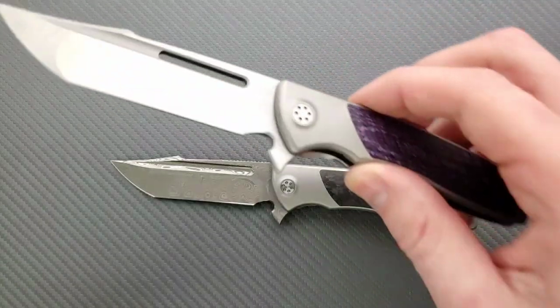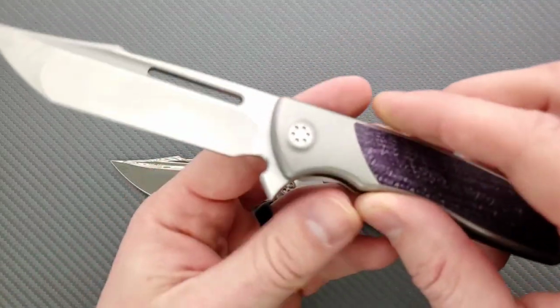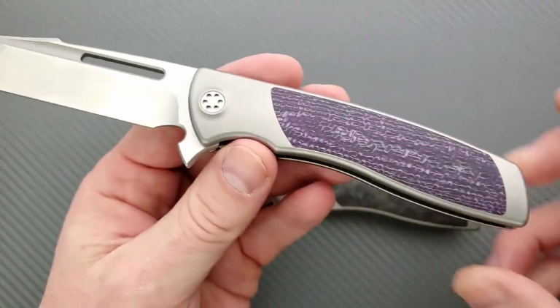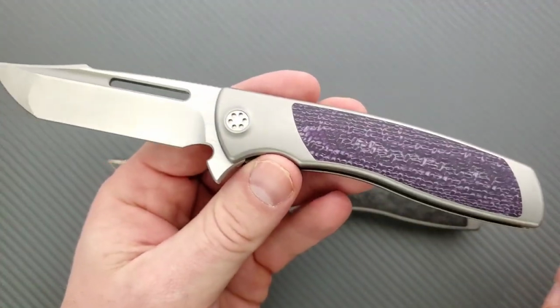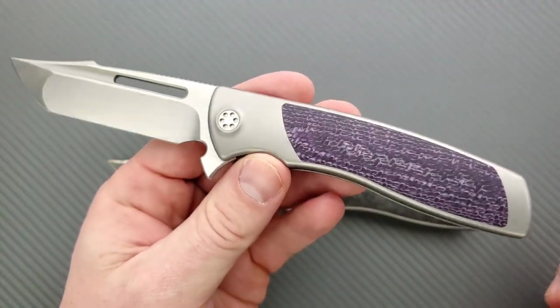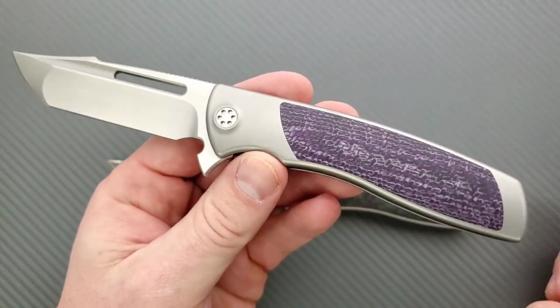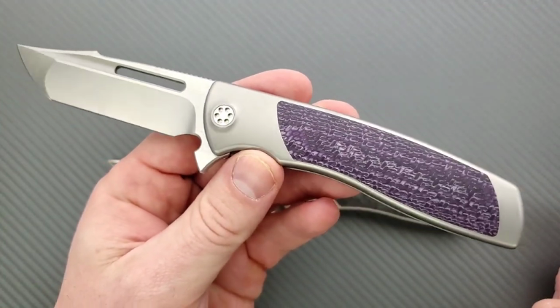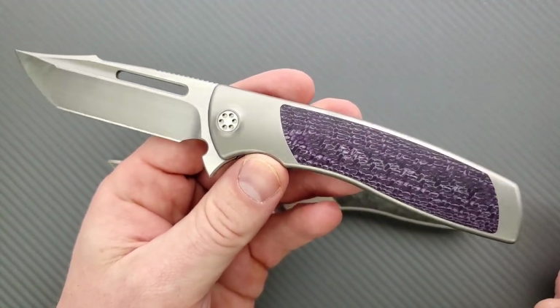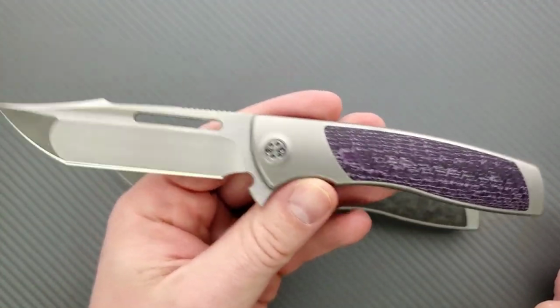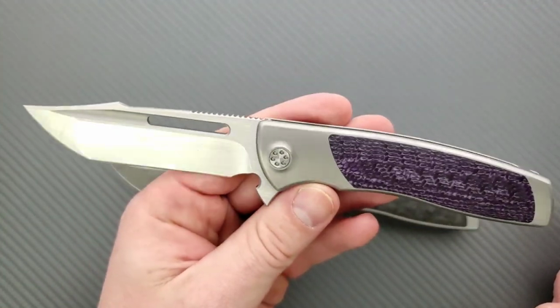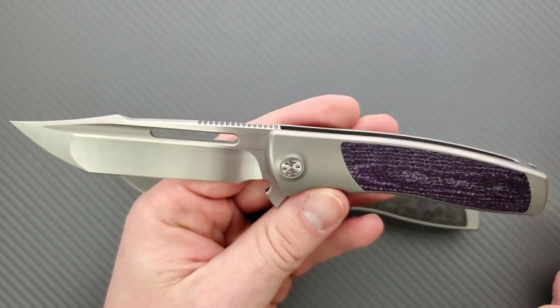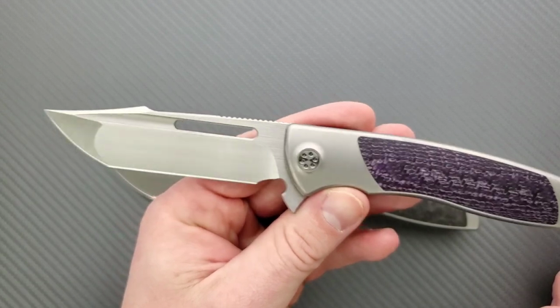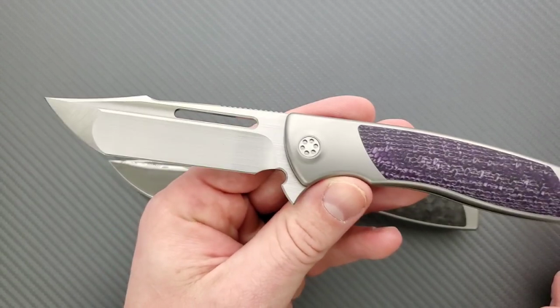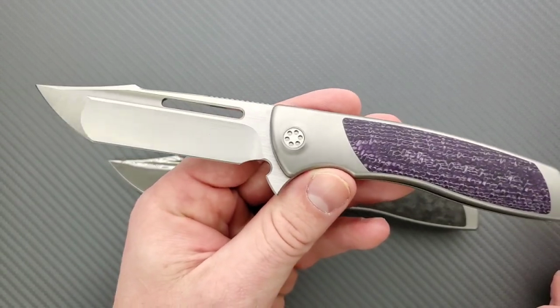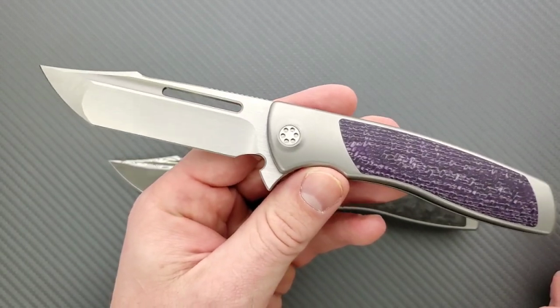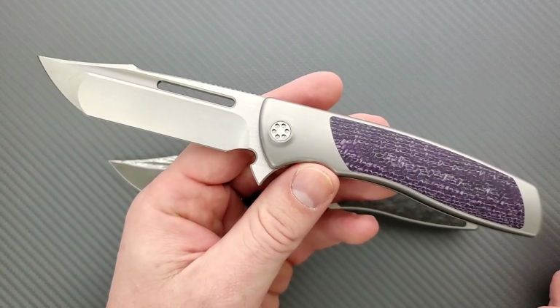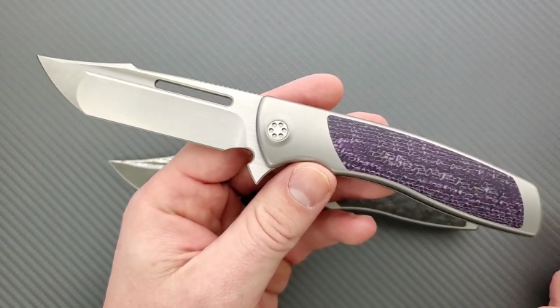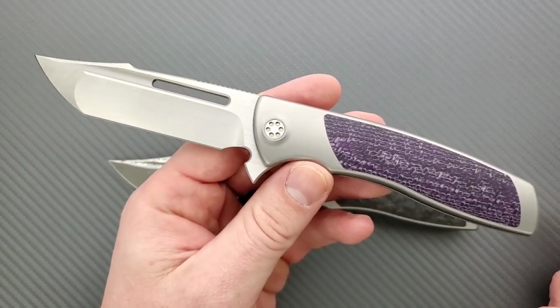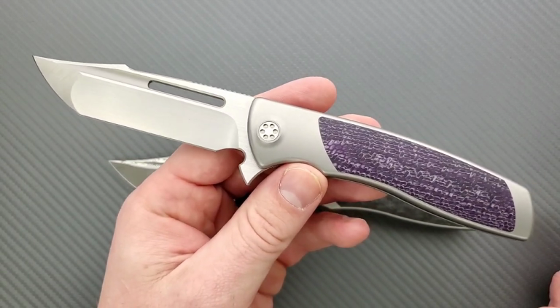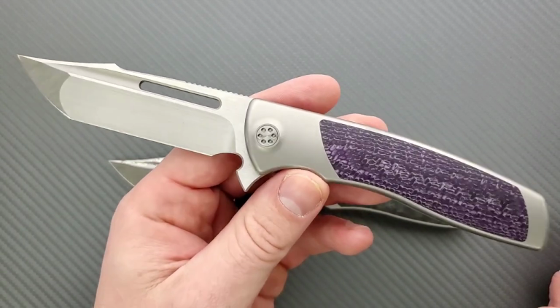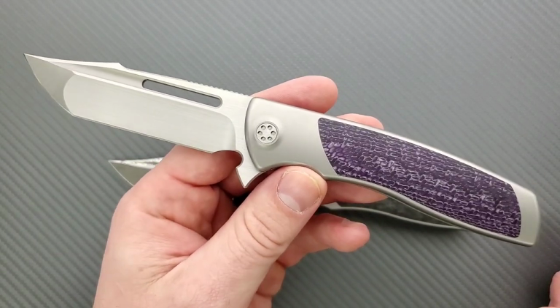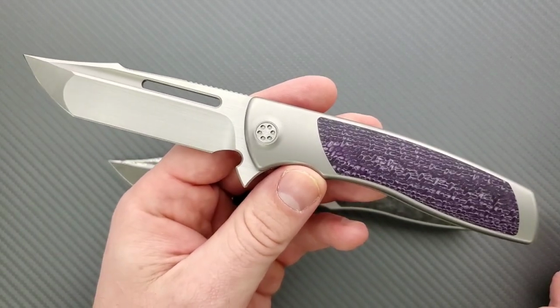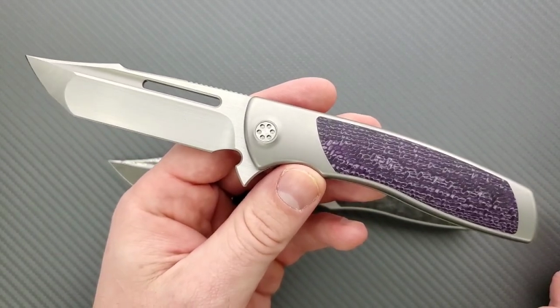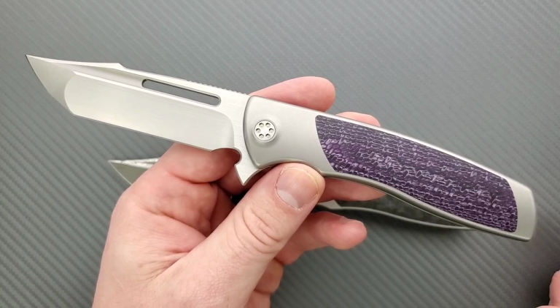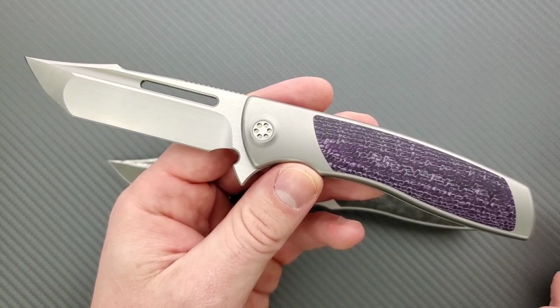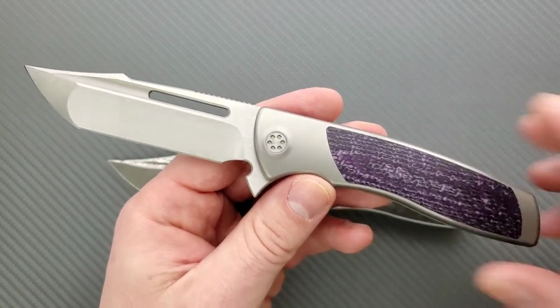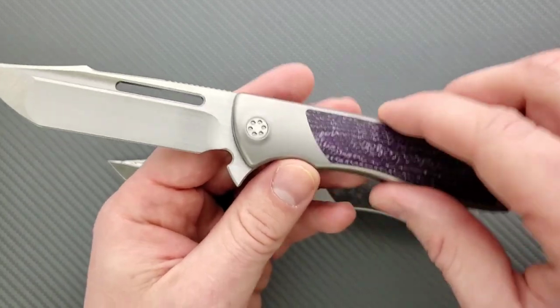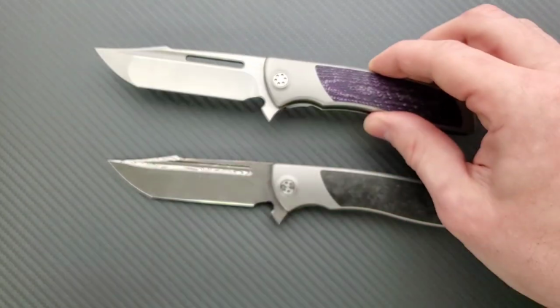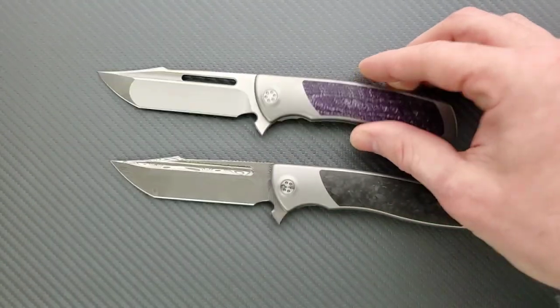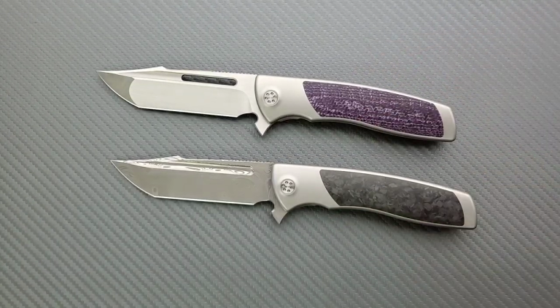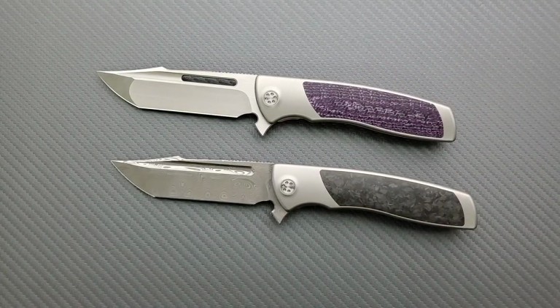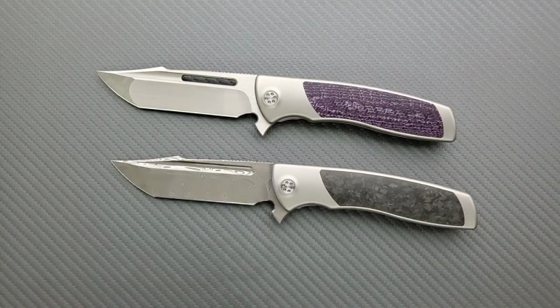You might be wondering — holy cow, I didn't know they did one in purple carbon fiber. This actually belongs to Kyle Roberts, 610 on Instagram. Thank you very much, Kyle, for sending this. This is actually the KNP edition, or the Knife Nuts Podcast edition.